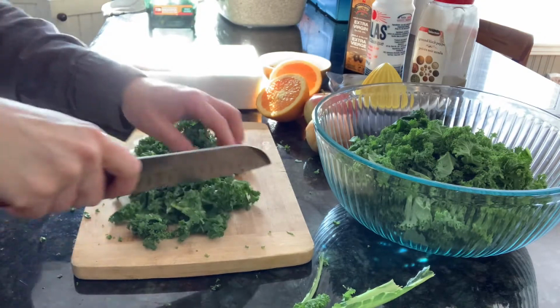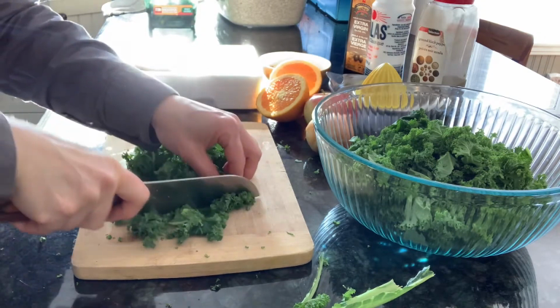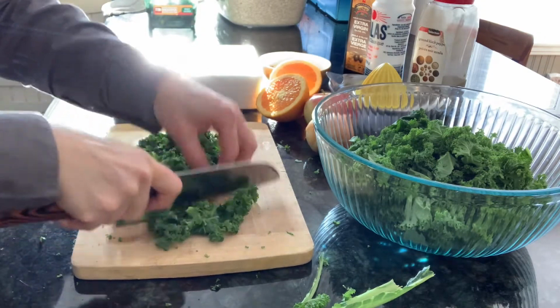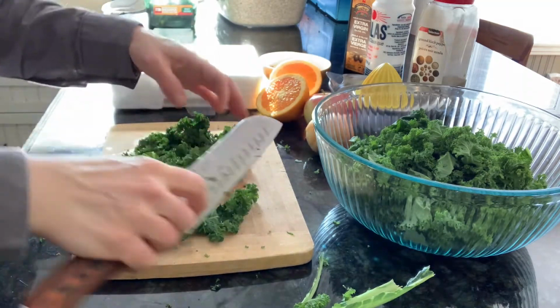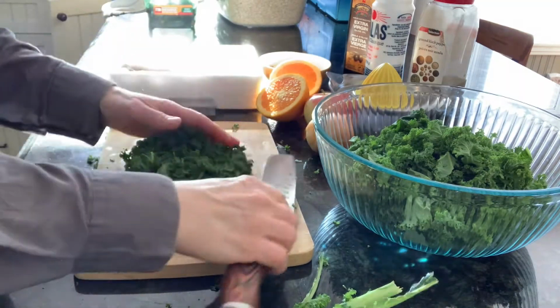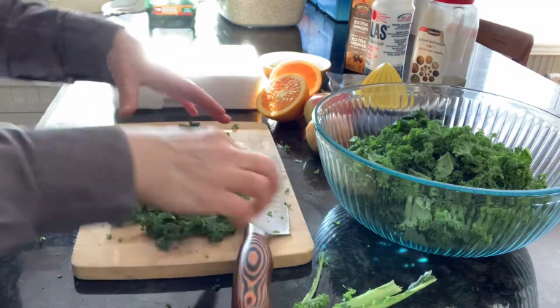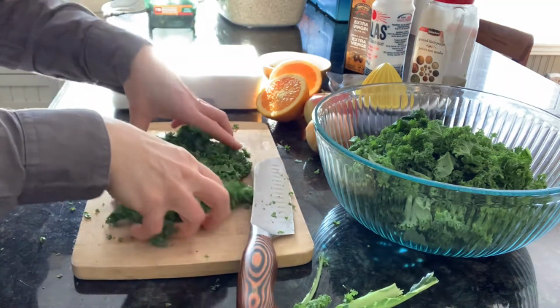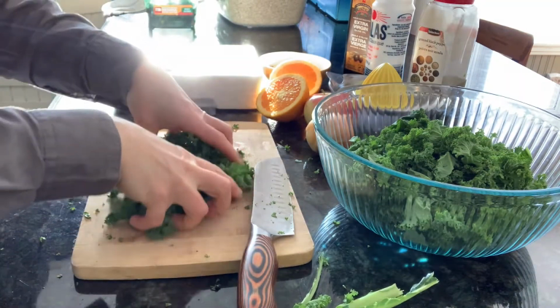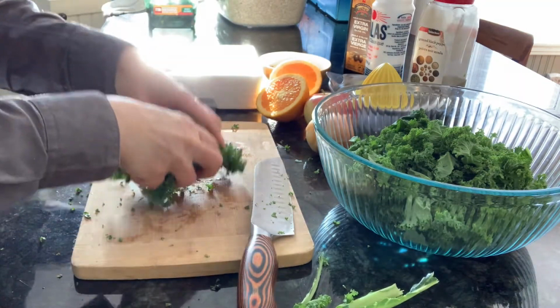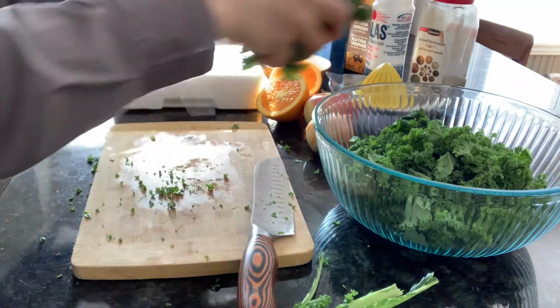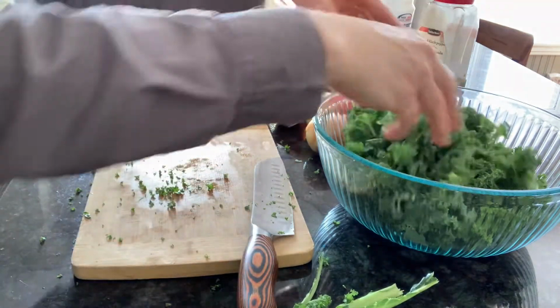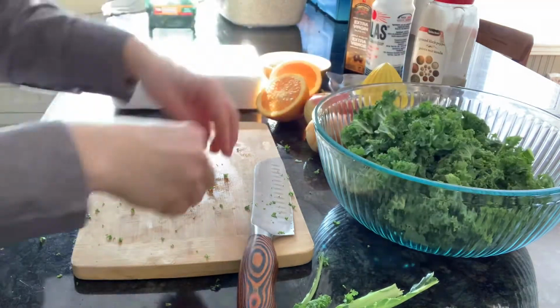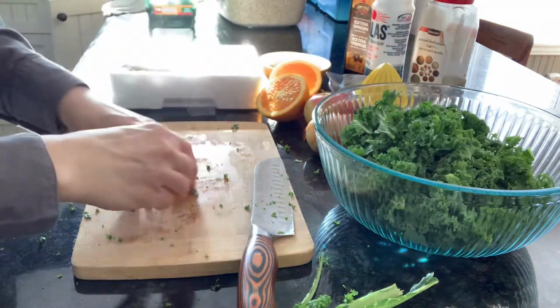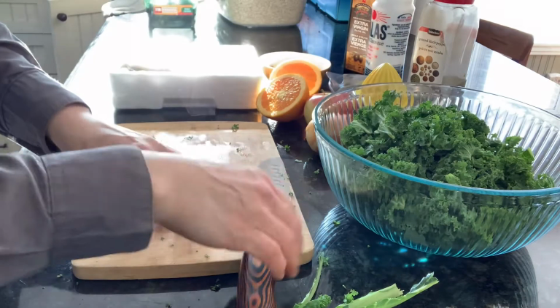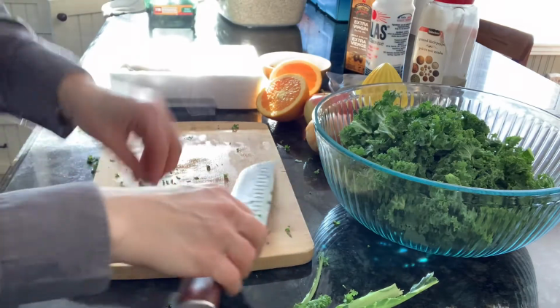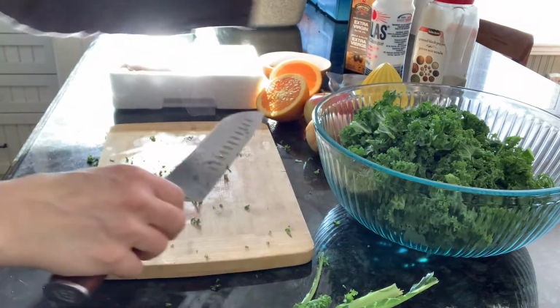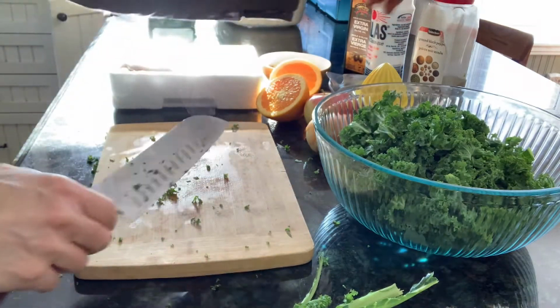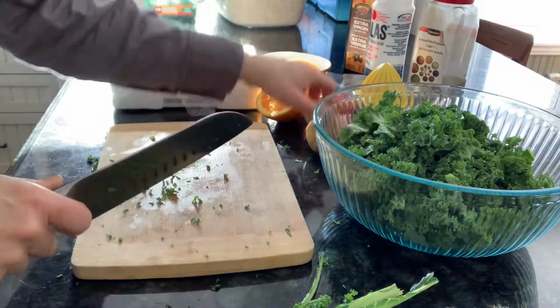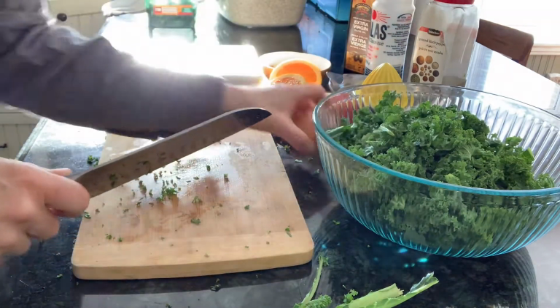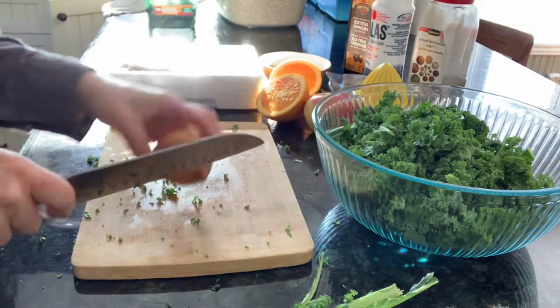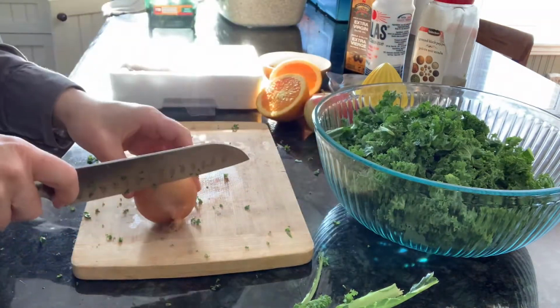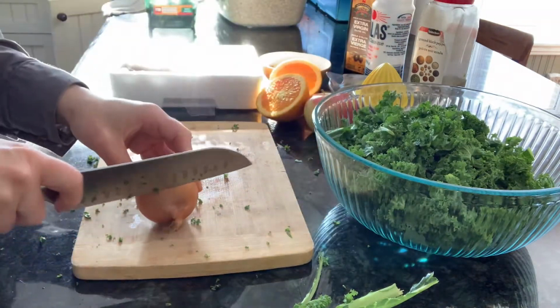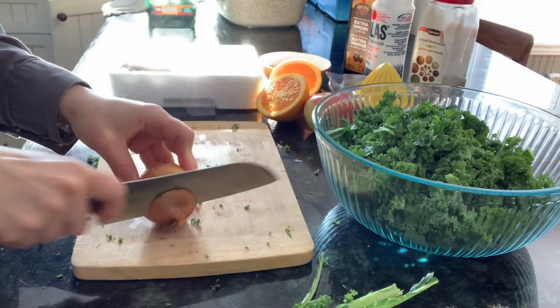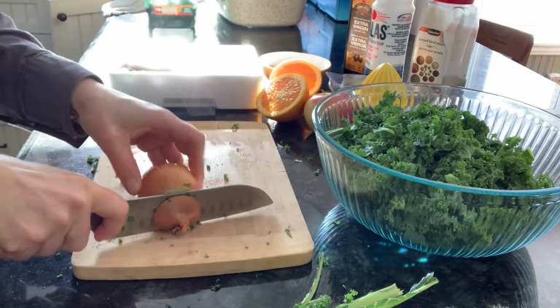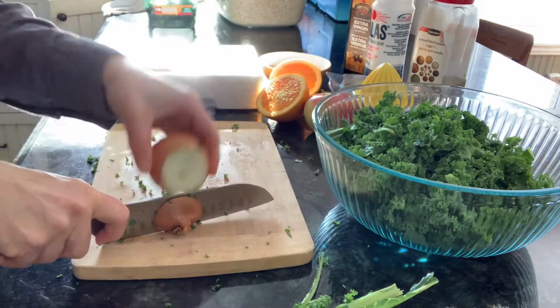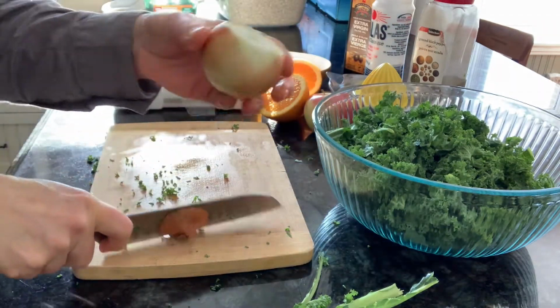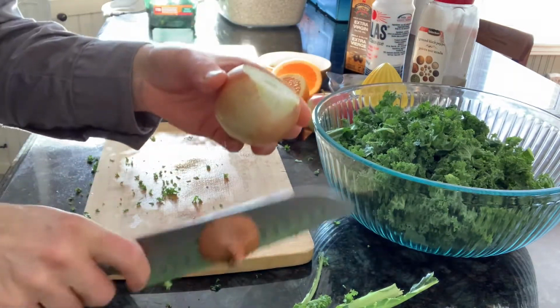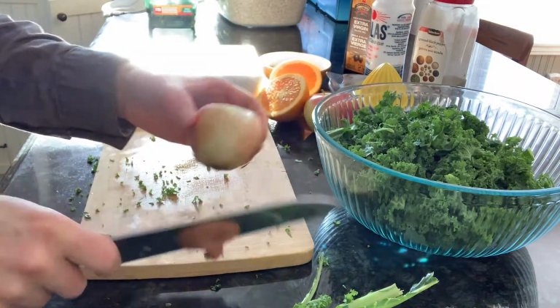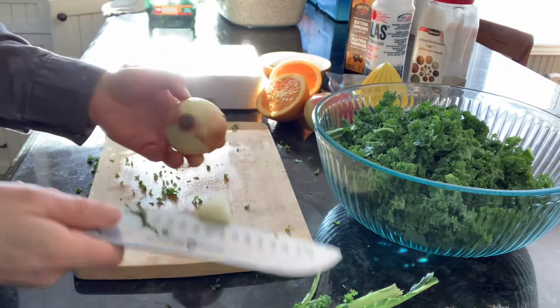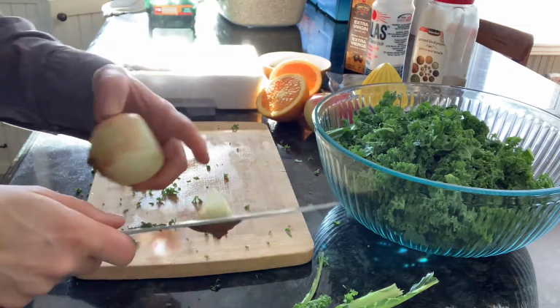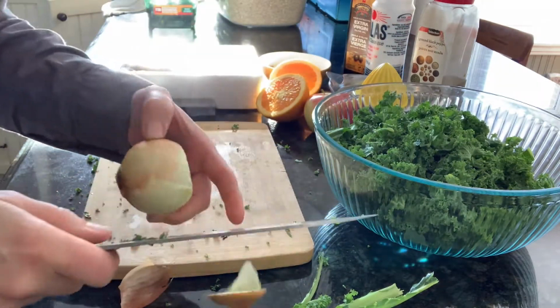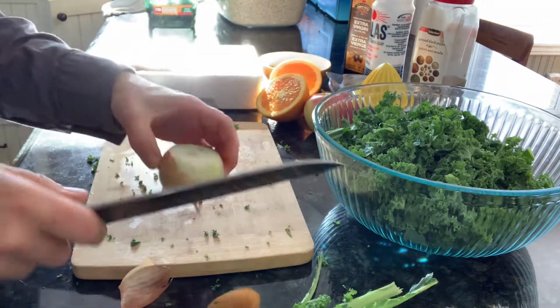And then we're going to cut up our onion and apple. I'm only going to use about half the onion.